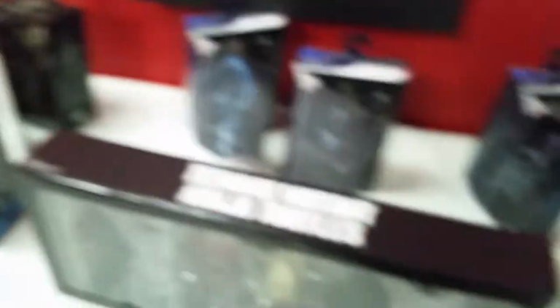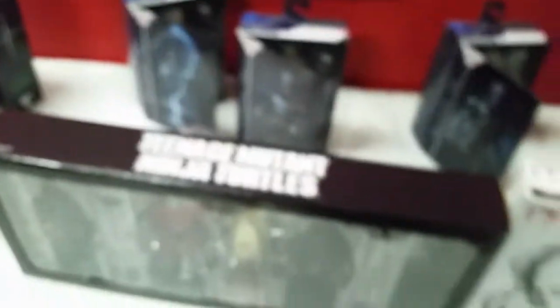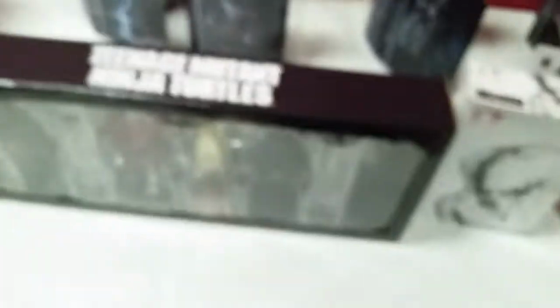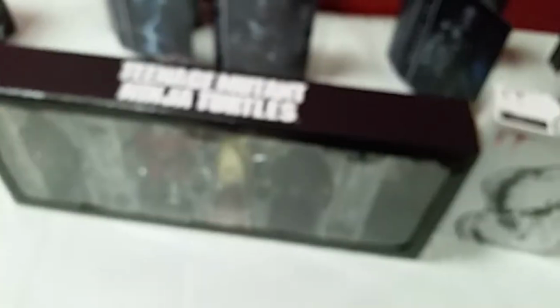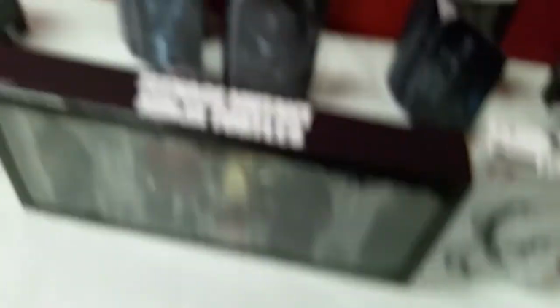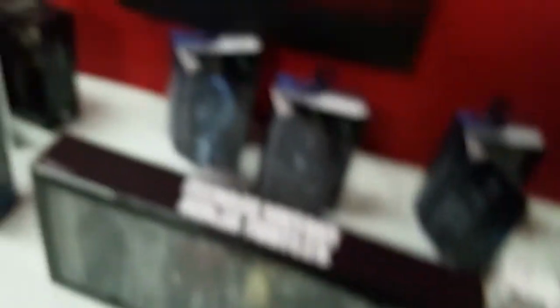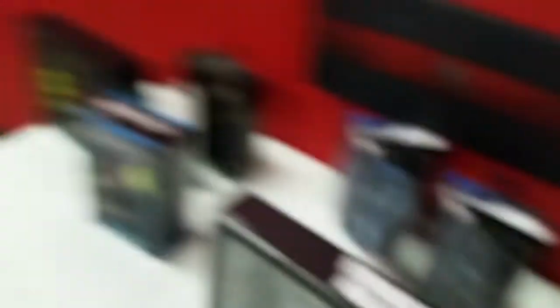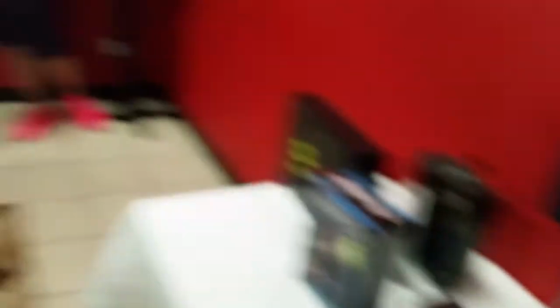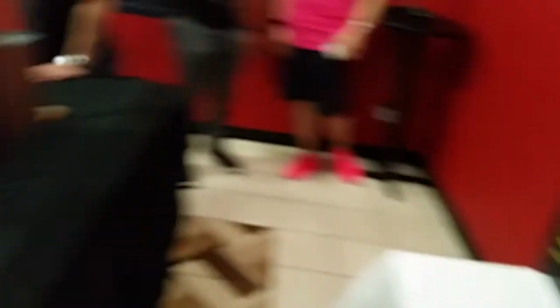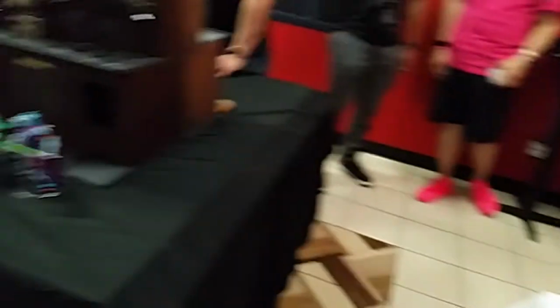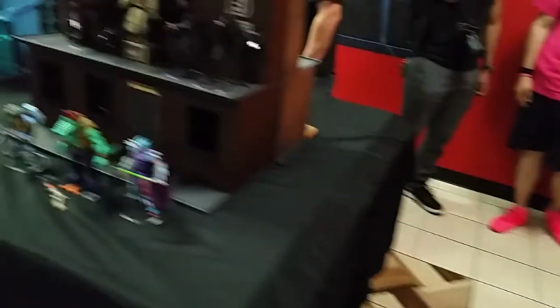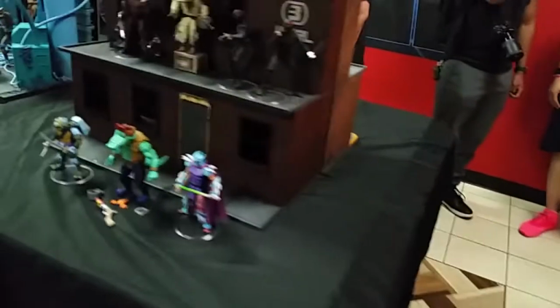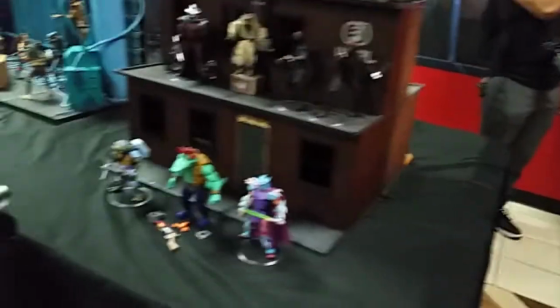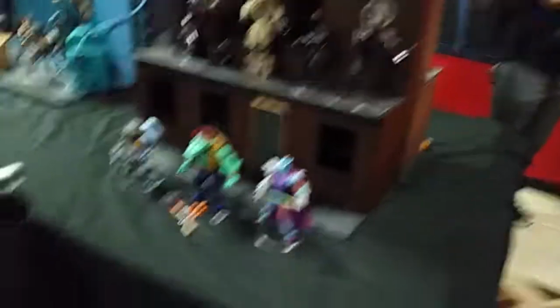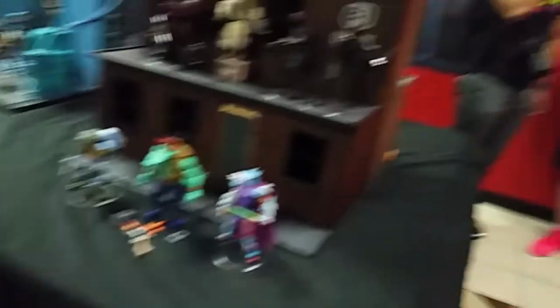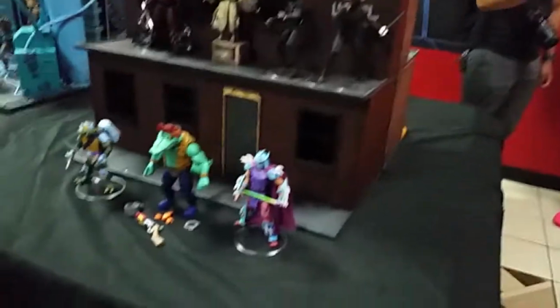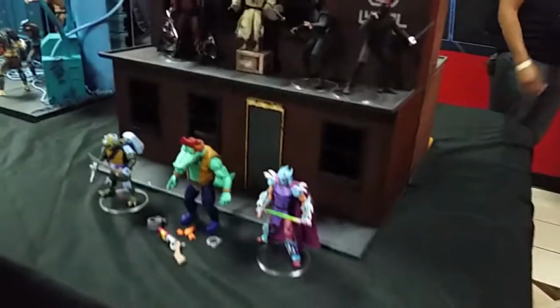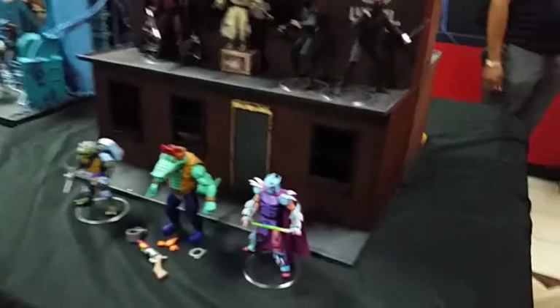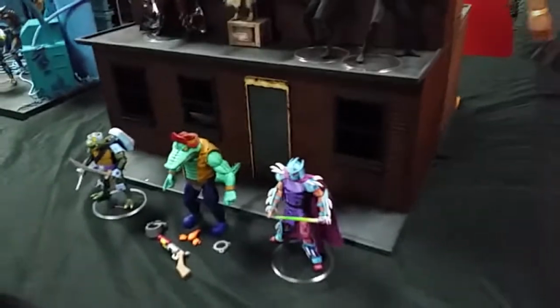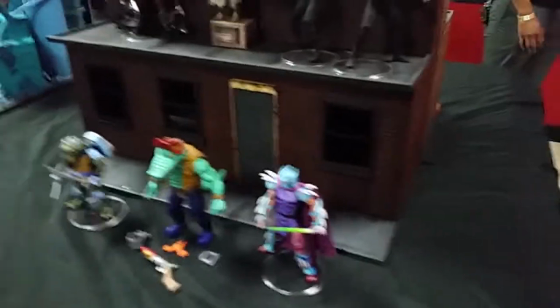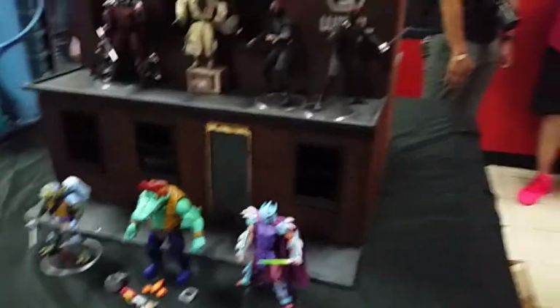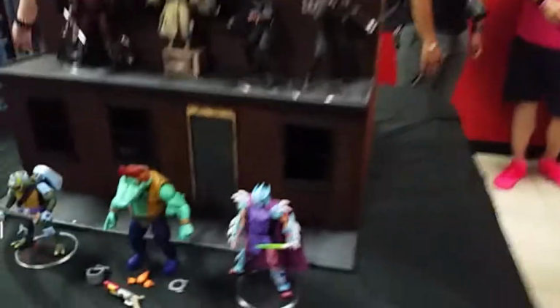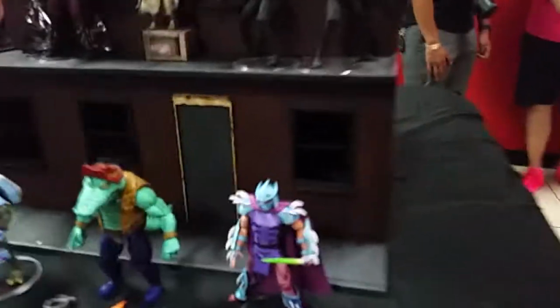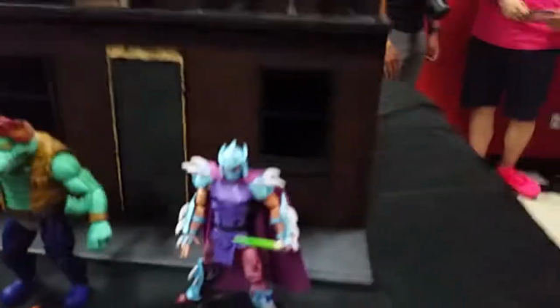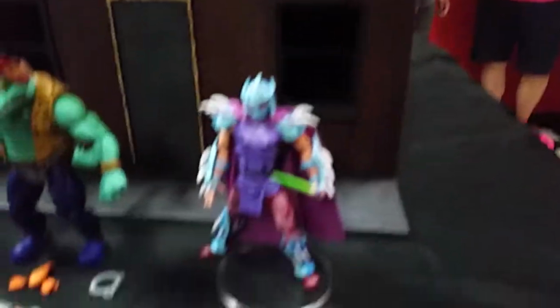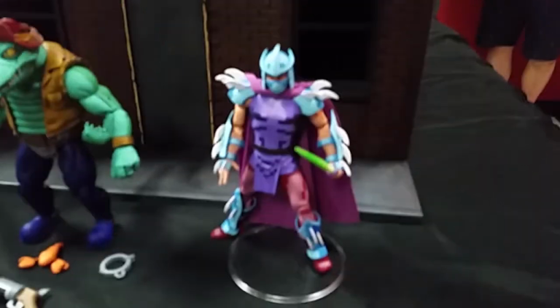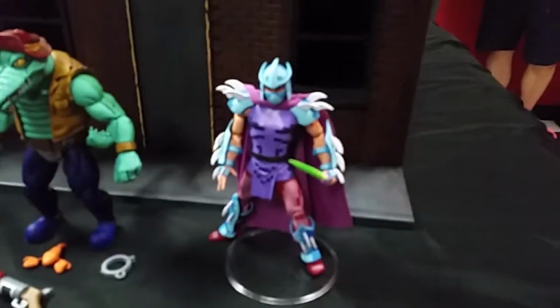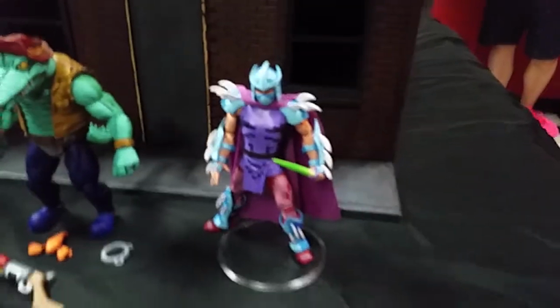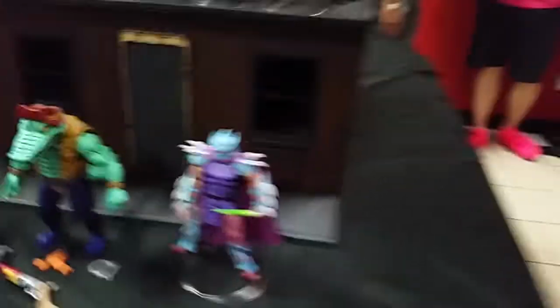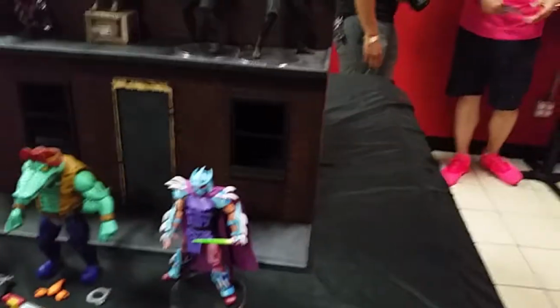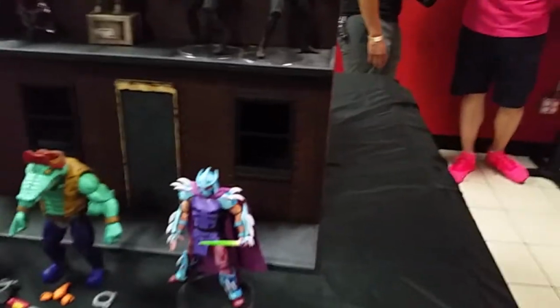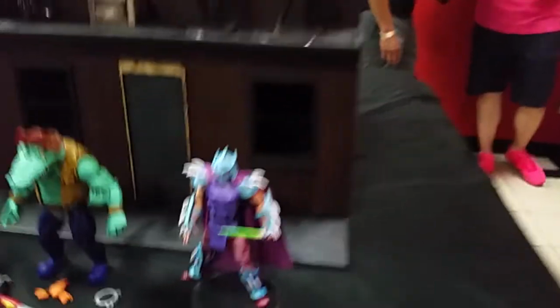So that's the San Diego Comic-Con exclusive, and then we've got some future figures that are coming out — the video game Shredder.